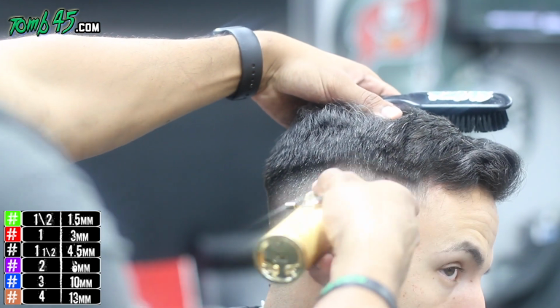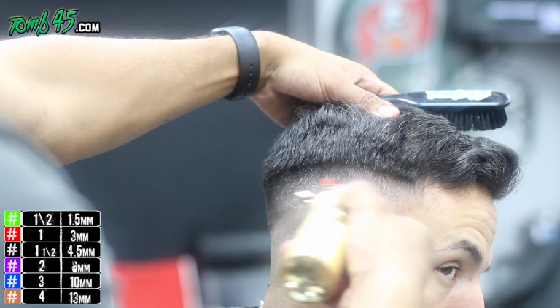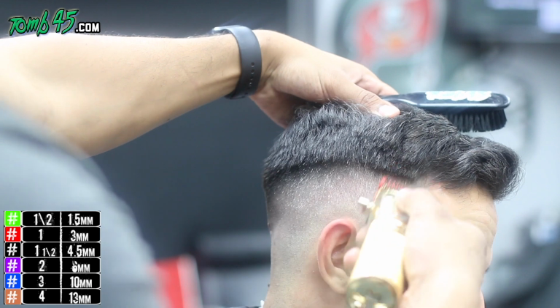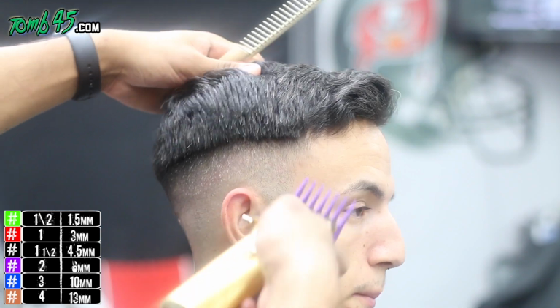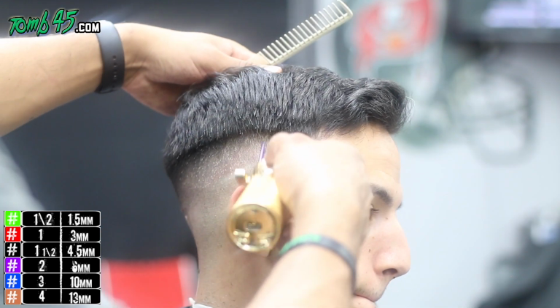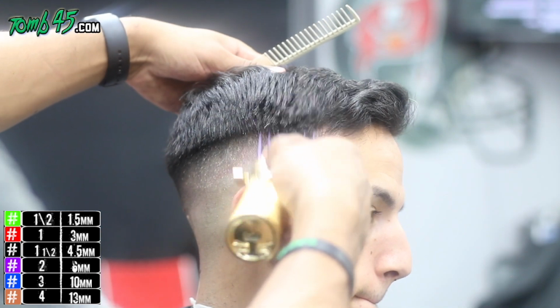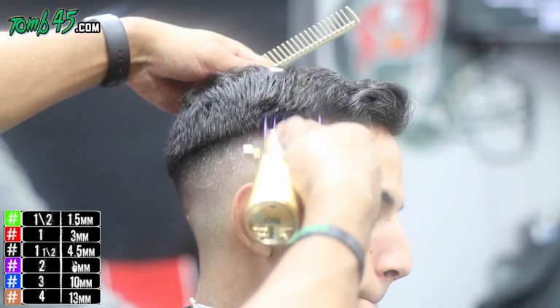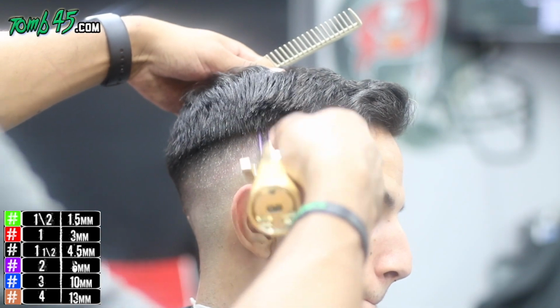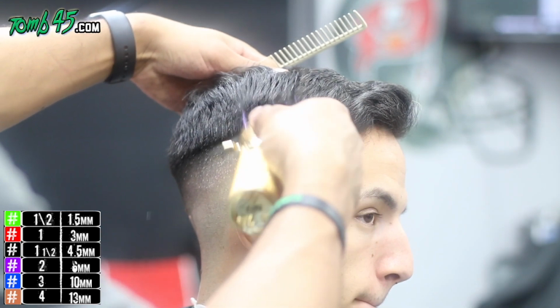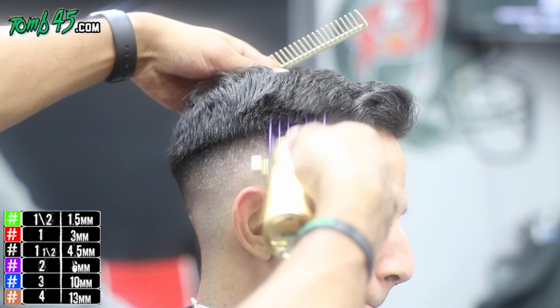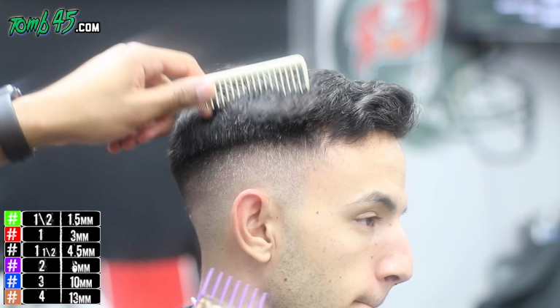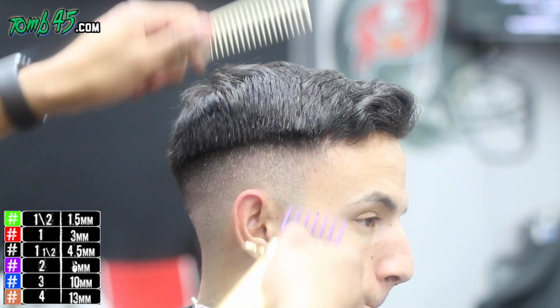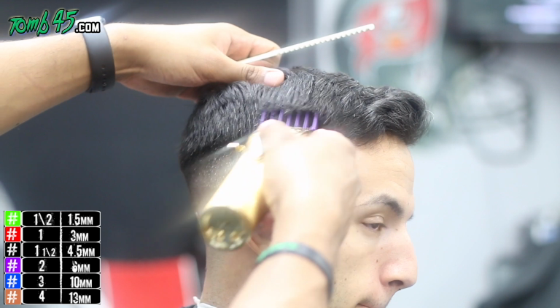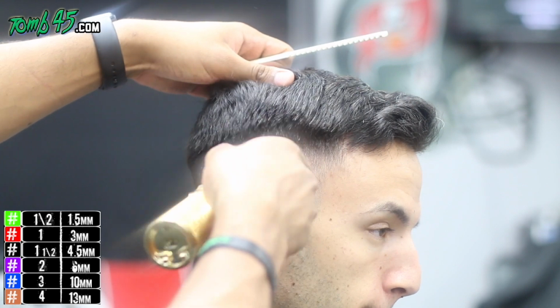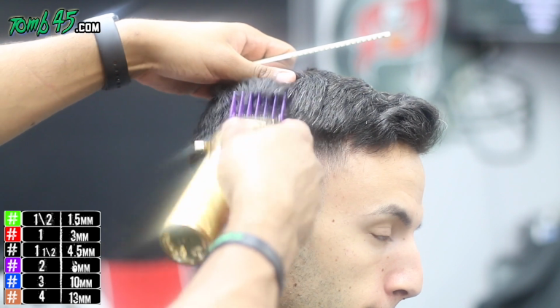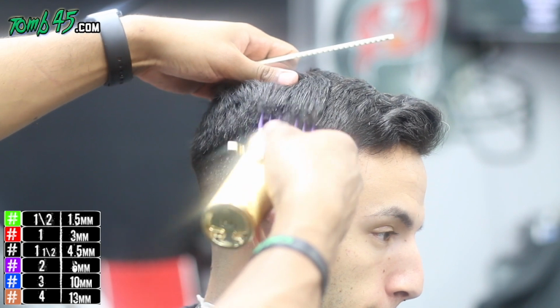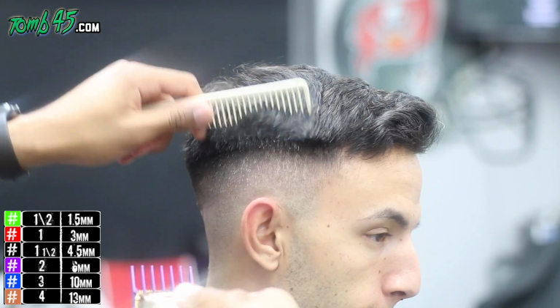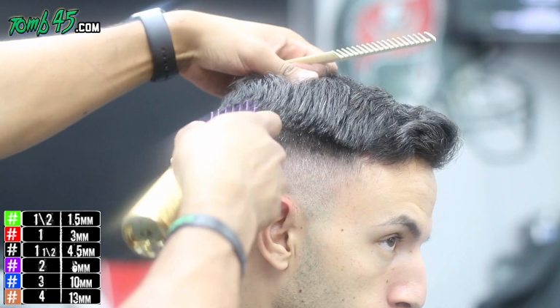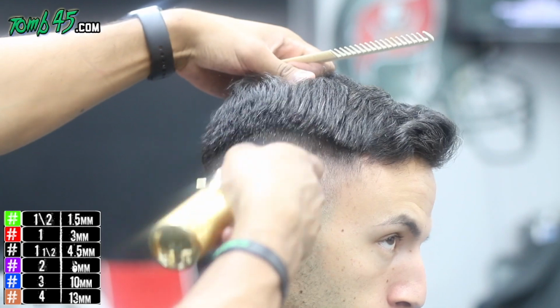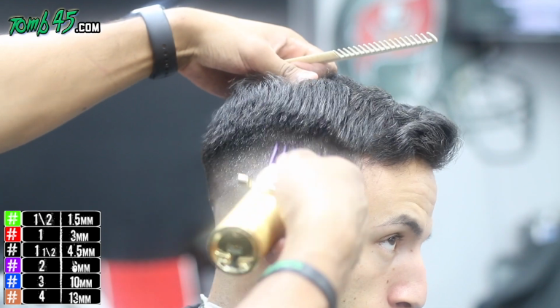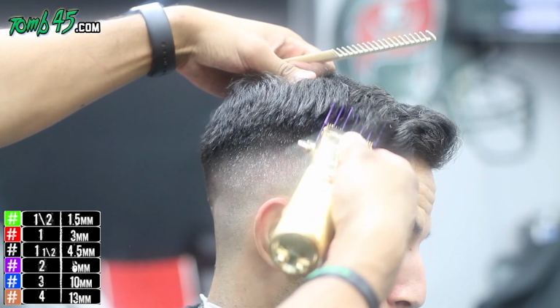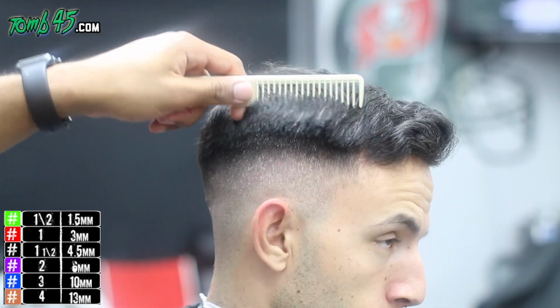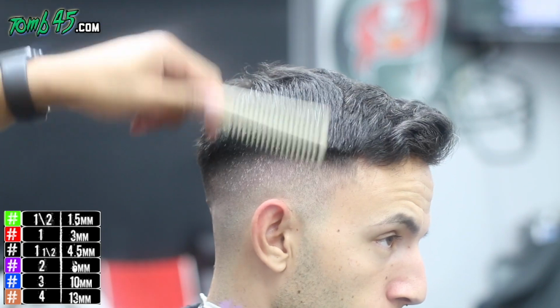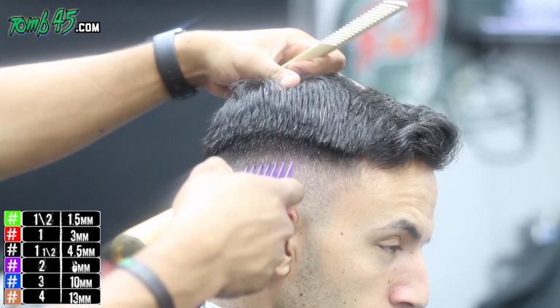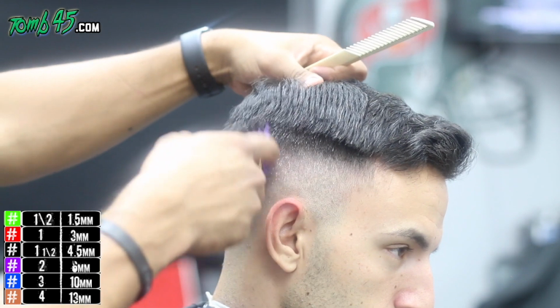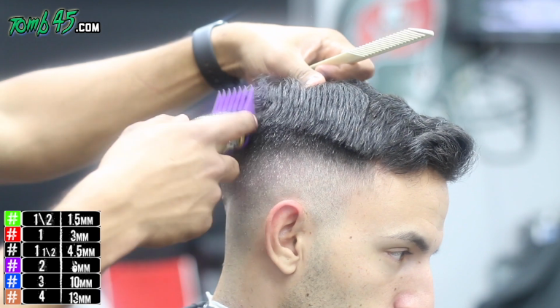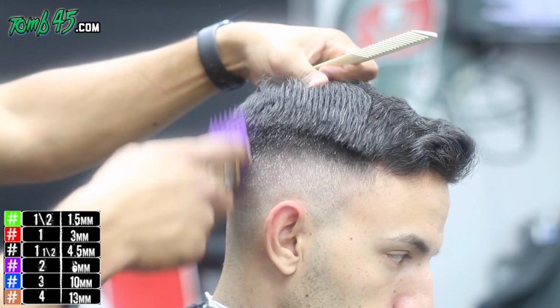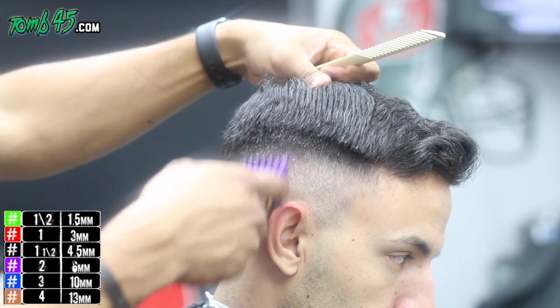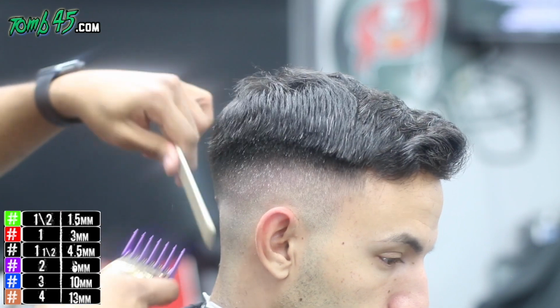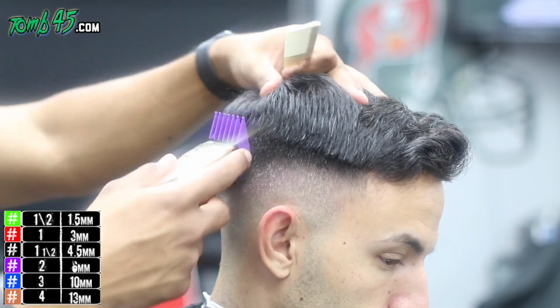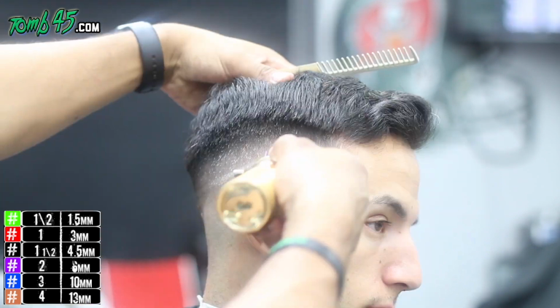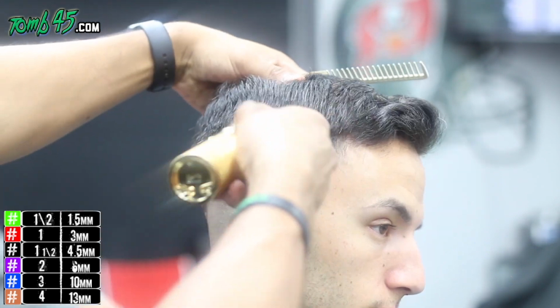Same steps on the side: number two, followed by the one-and-a-half guard, then number one open to number one closed to make sure it's blended nicely. Then refine with scissor over comb and/or clip over comb. Same steps — just follow along.